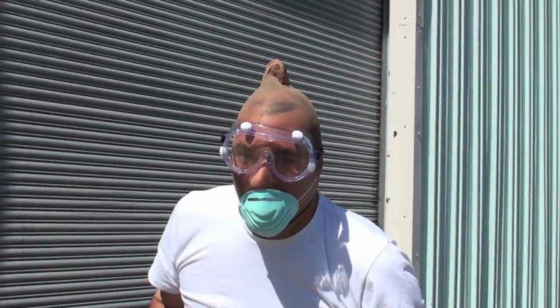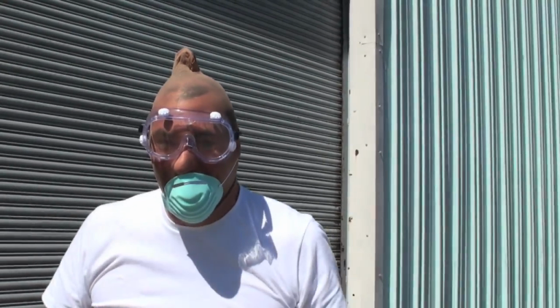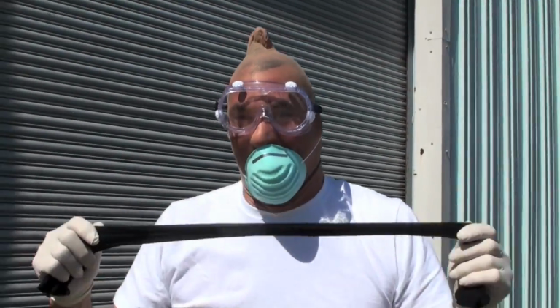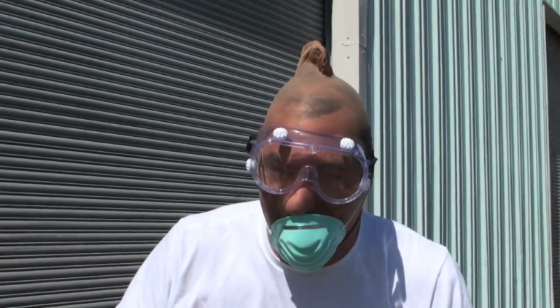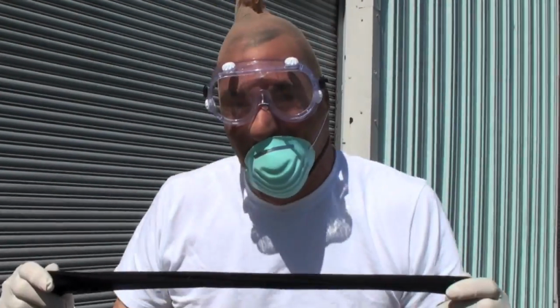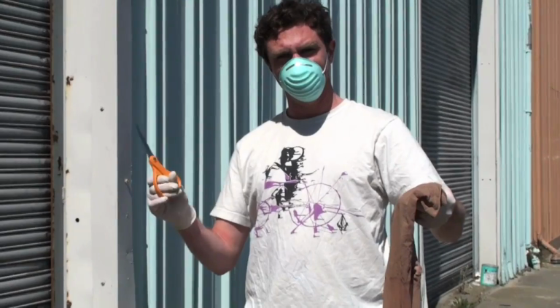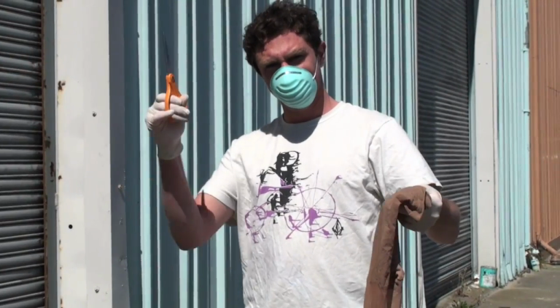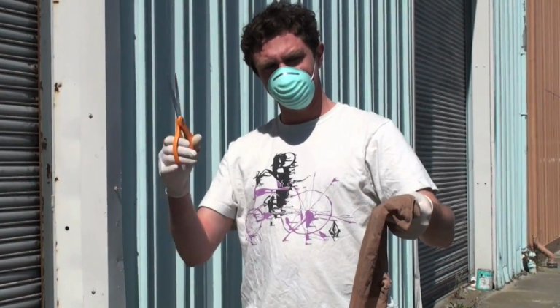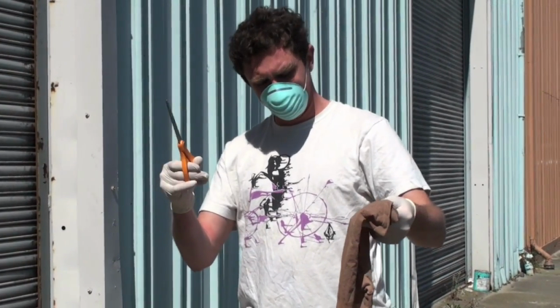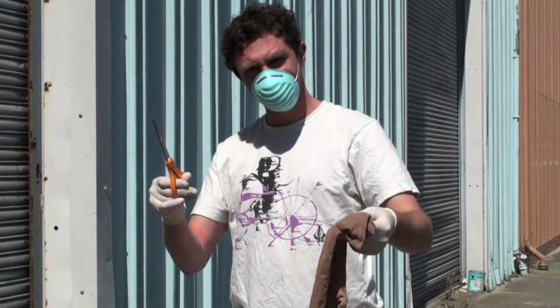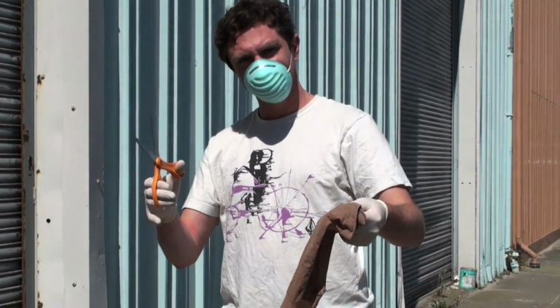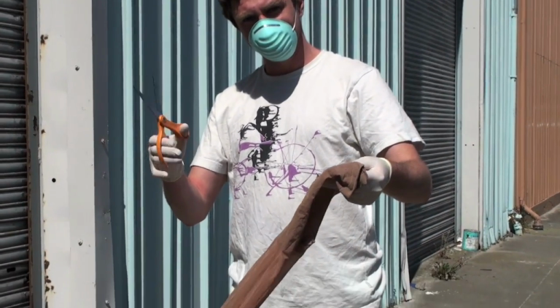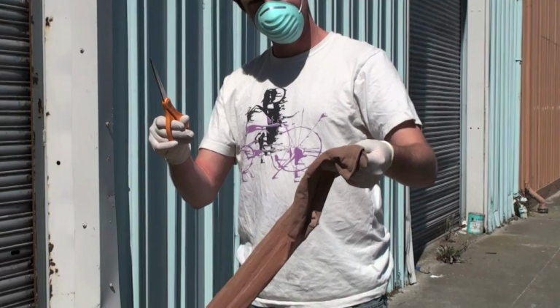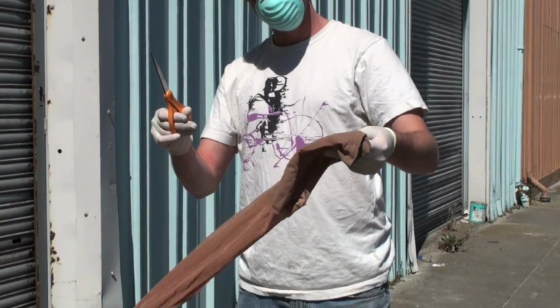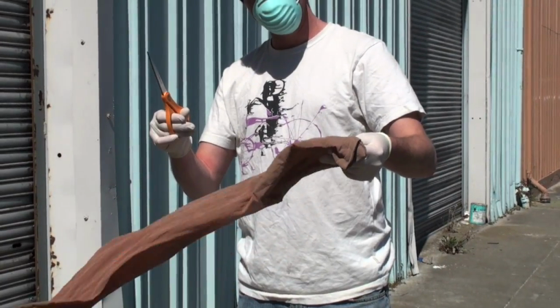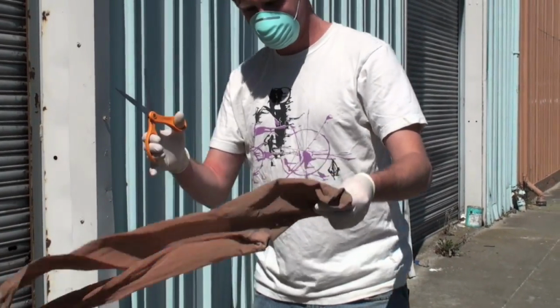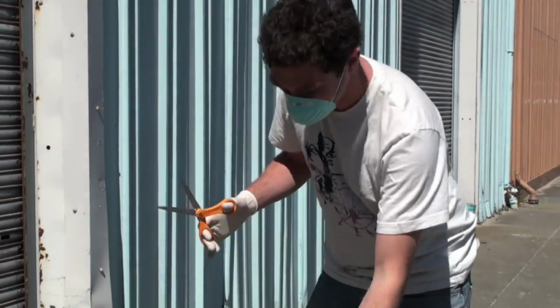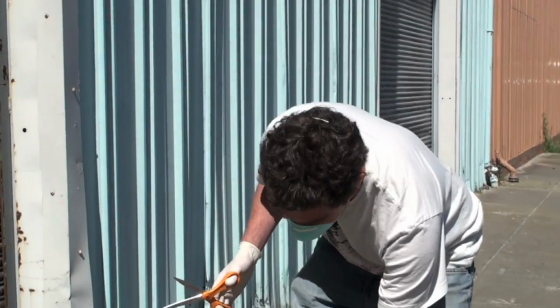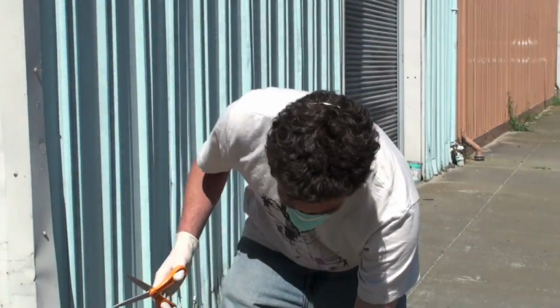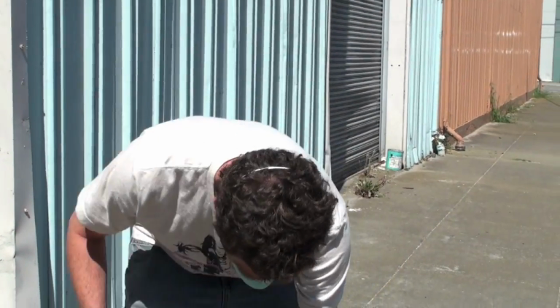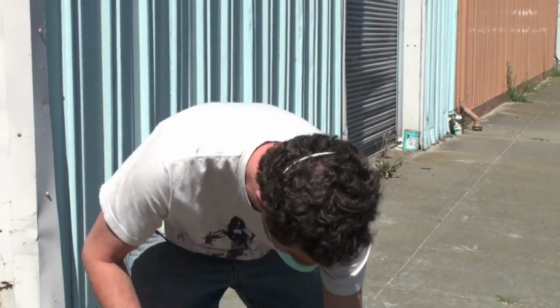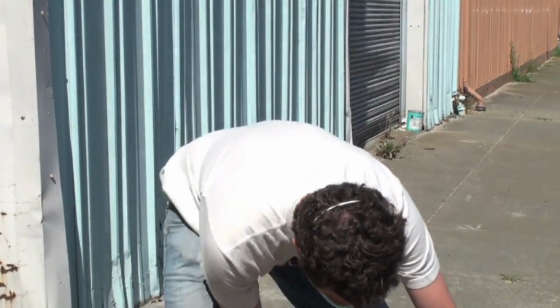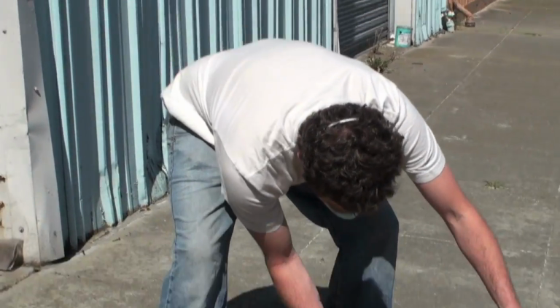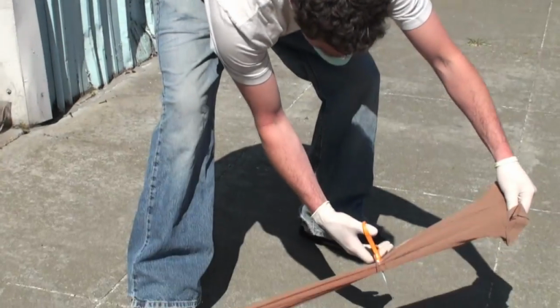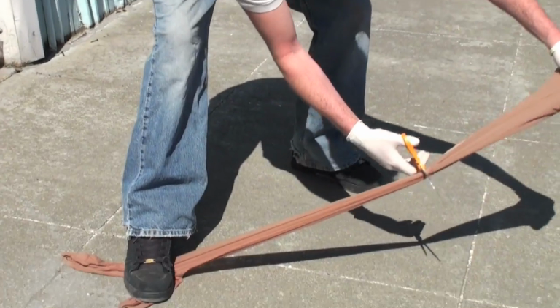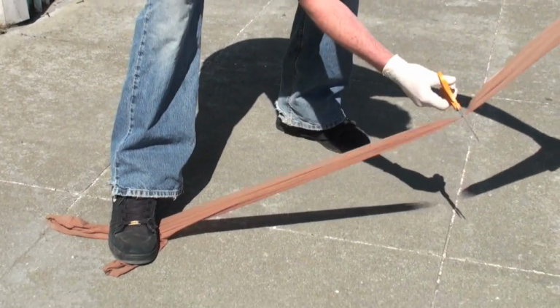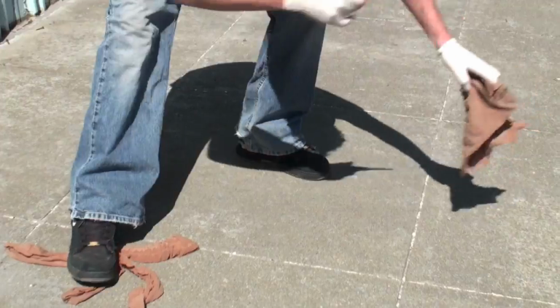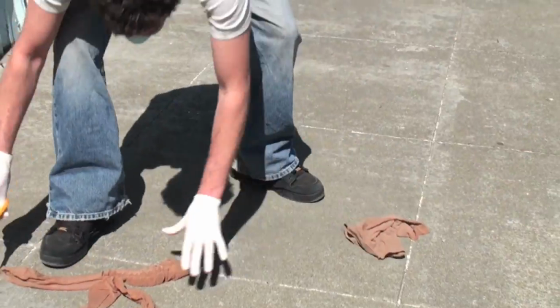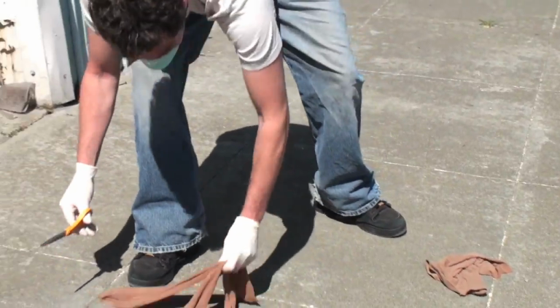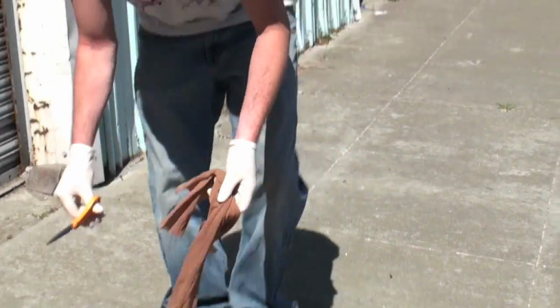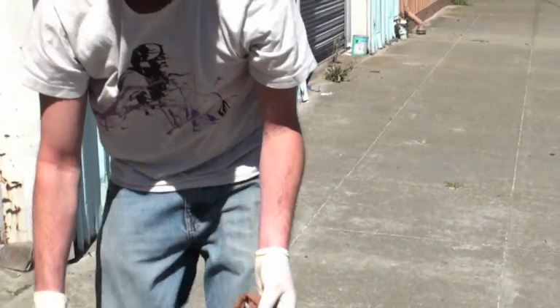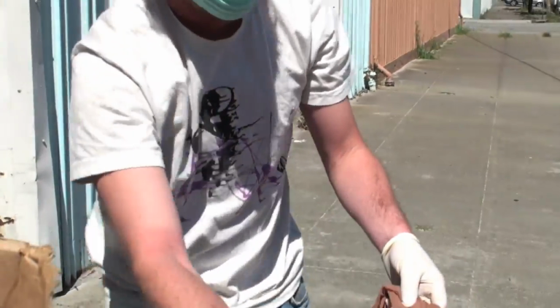All right, we're ready to go. So Tyler right now has his trusty scissors. He's got a pair of nylons that he pulled out of the box. He's going to step on the feet, pull them up to where the crotch is, cut it off. Now he's got two legs.